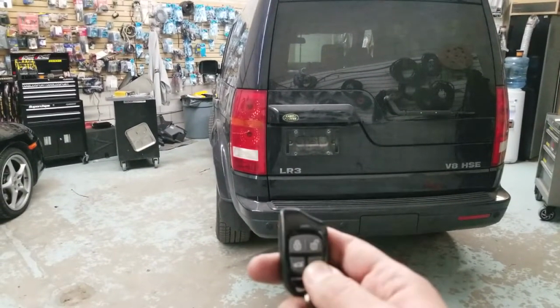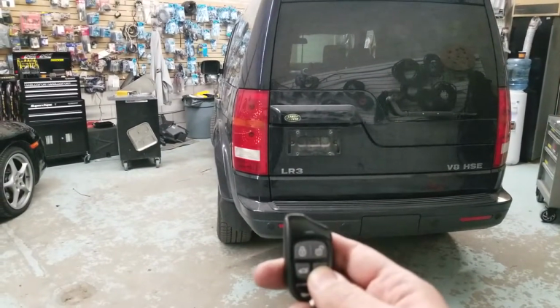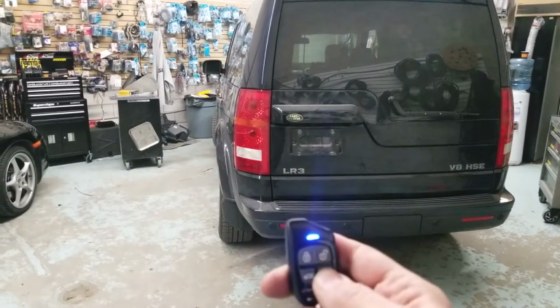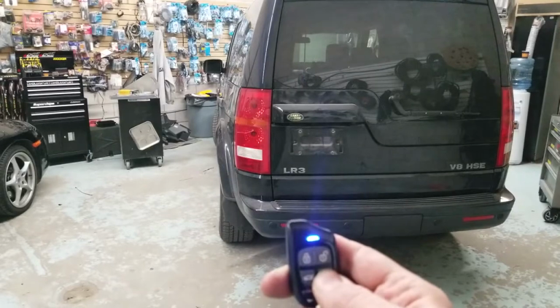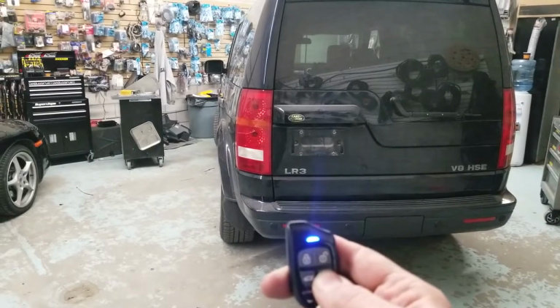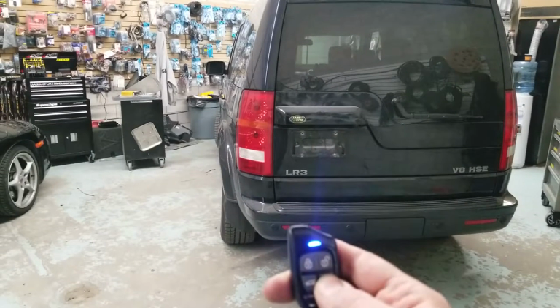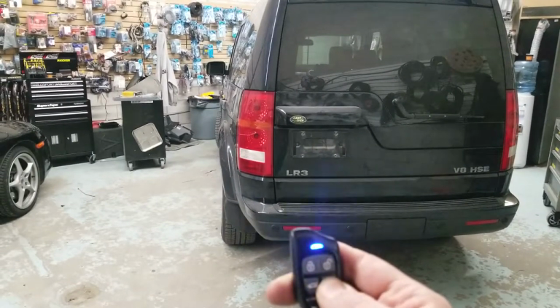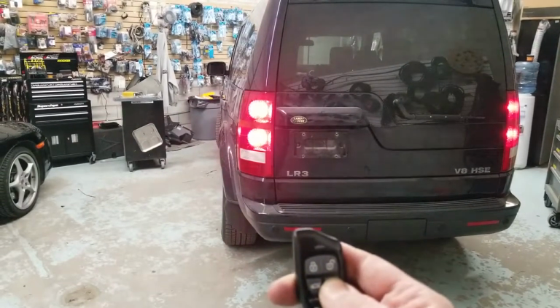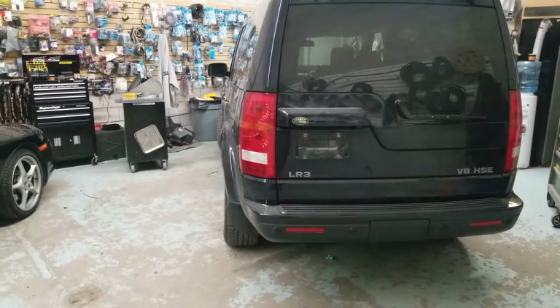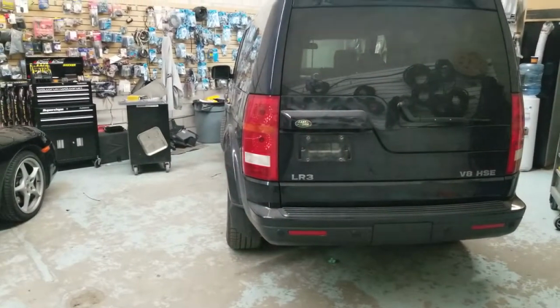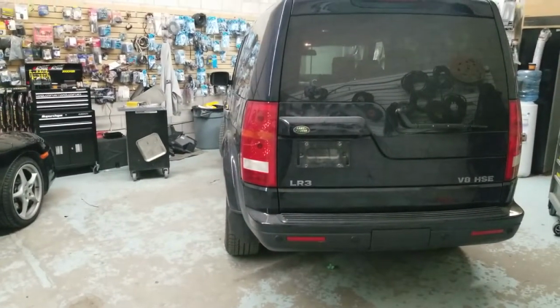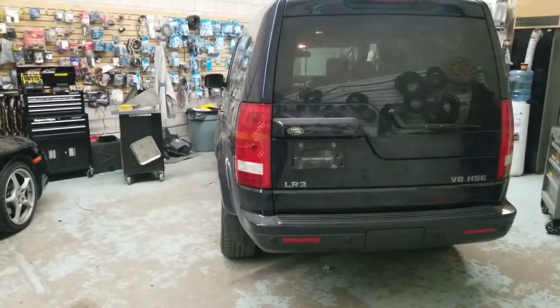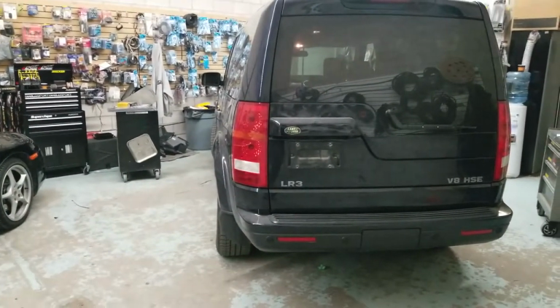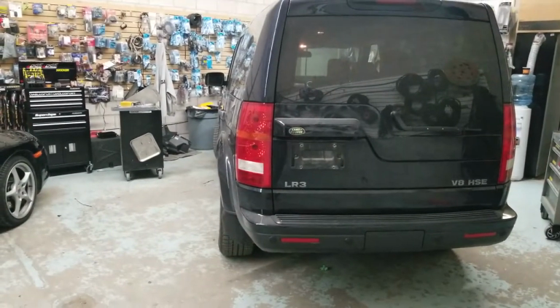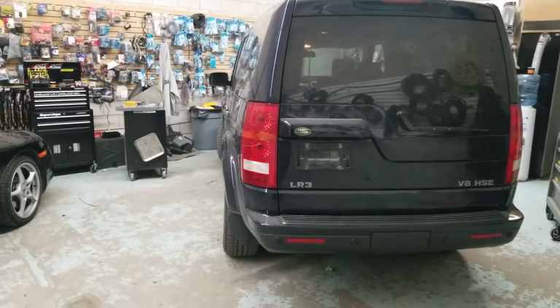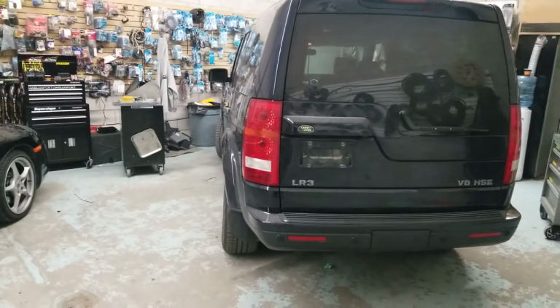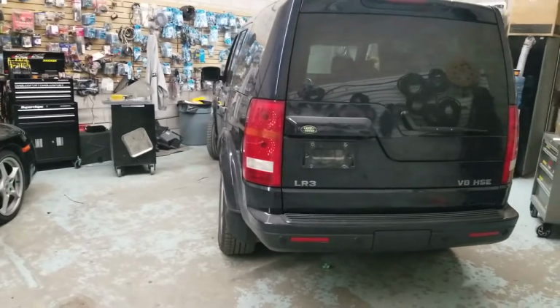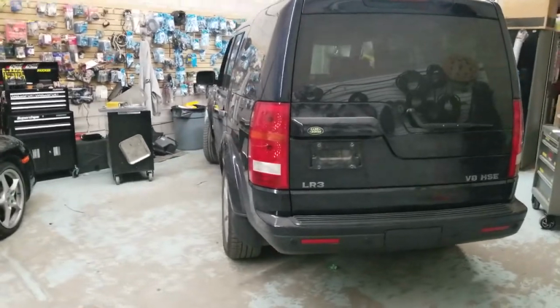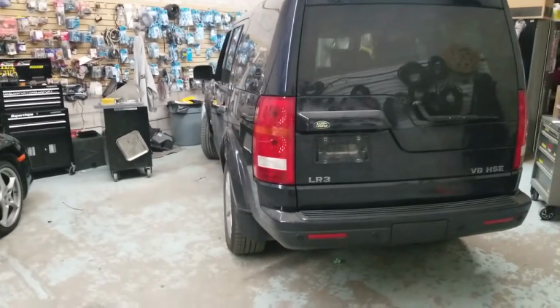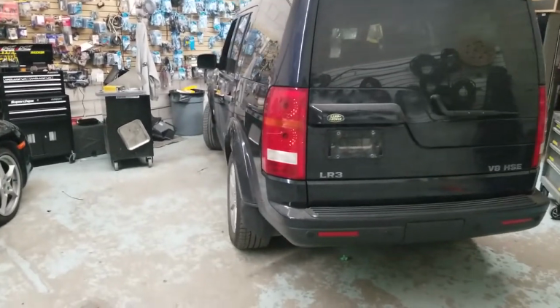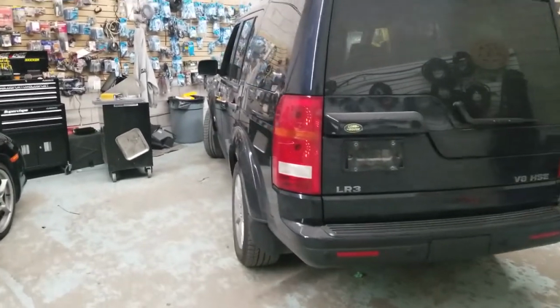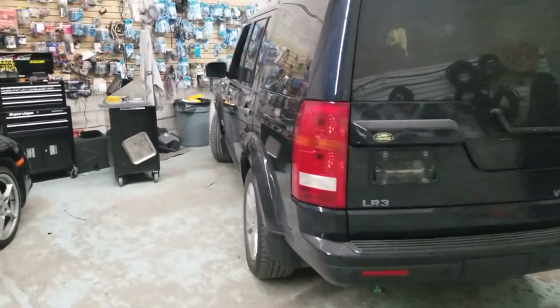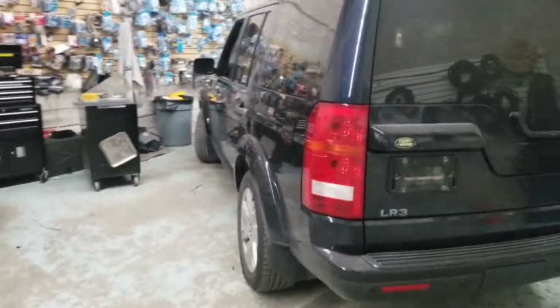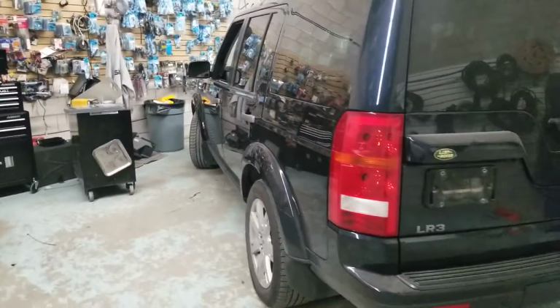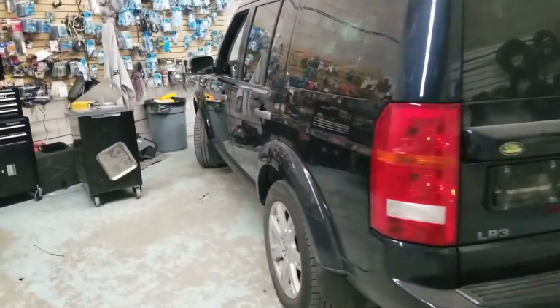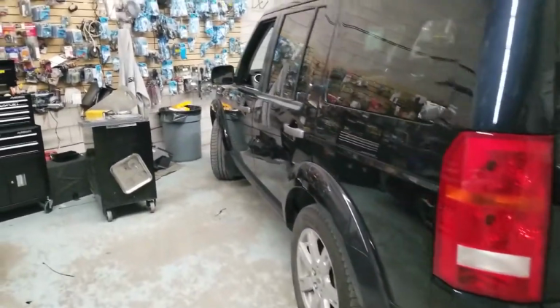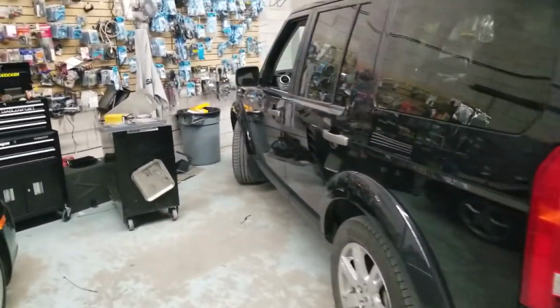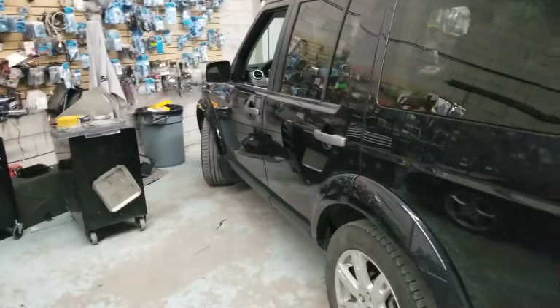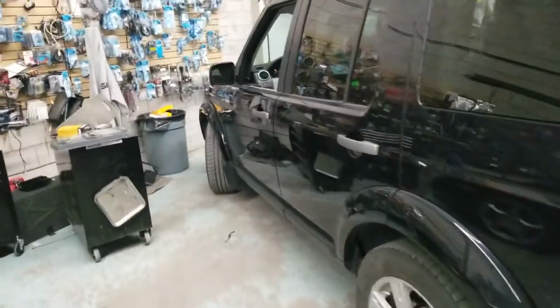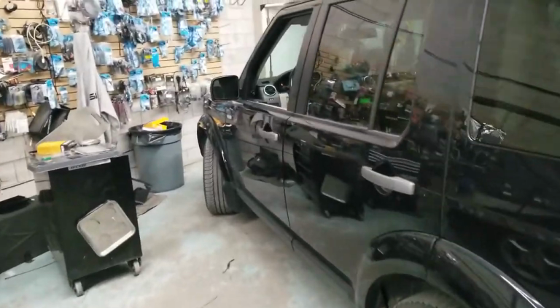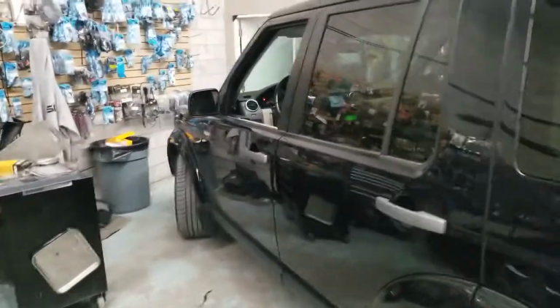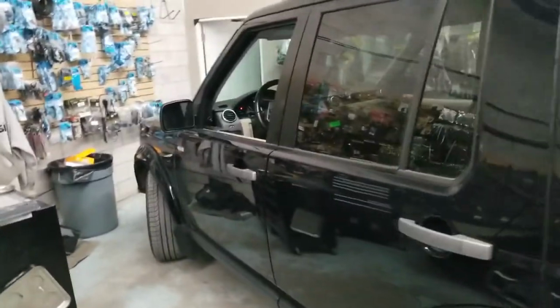We're going to hold the start button. The vehicle receives the command. In a few seconds the car will start. The vehicle will be running for a set time that we configured — in this case, 15 minutes.